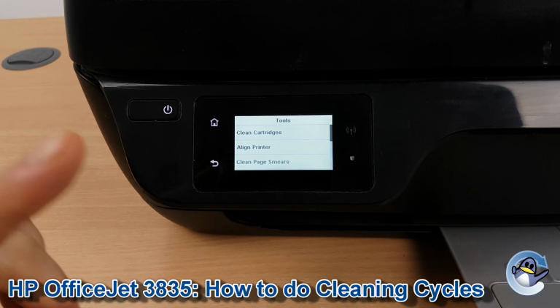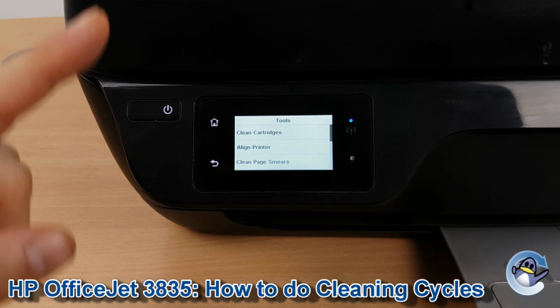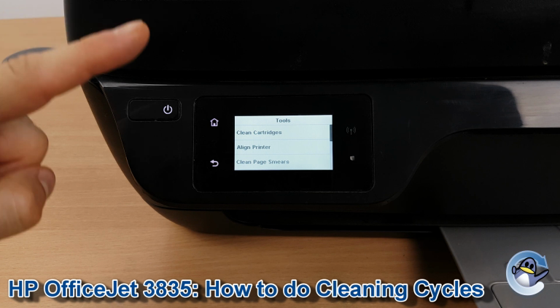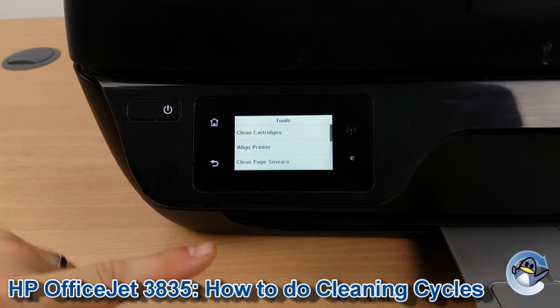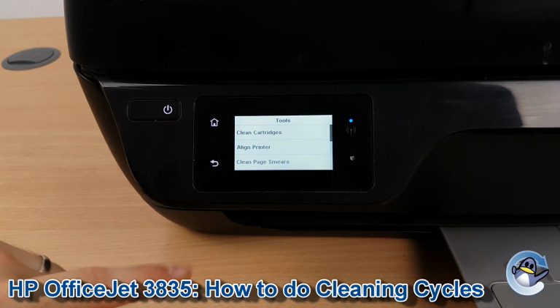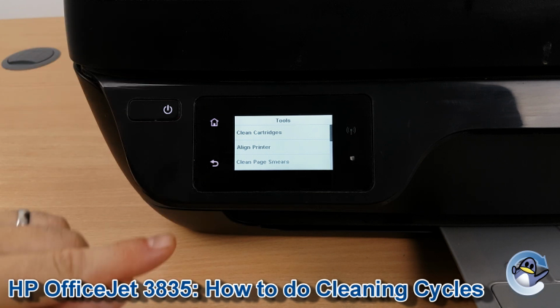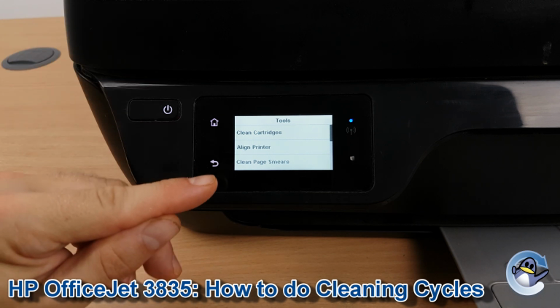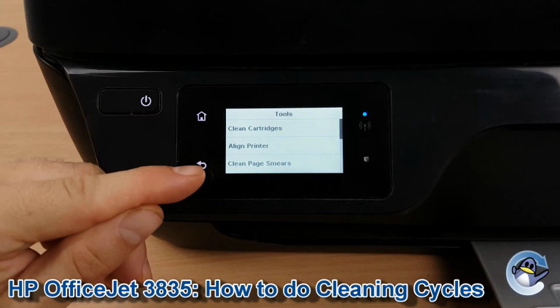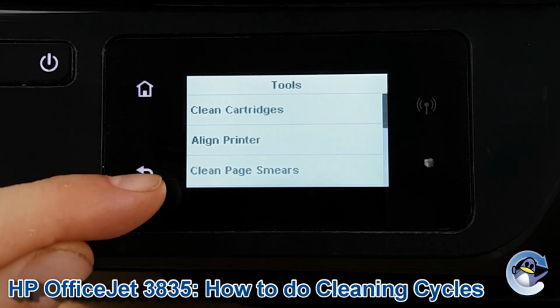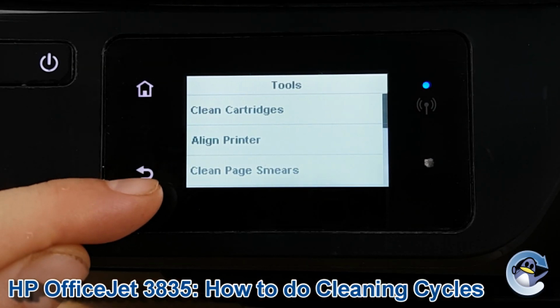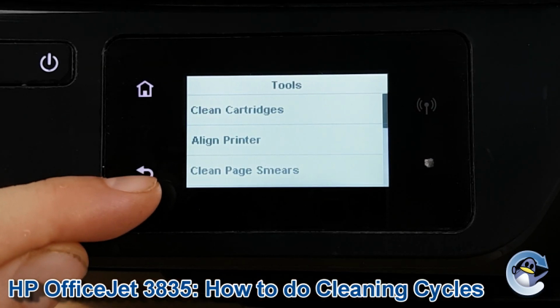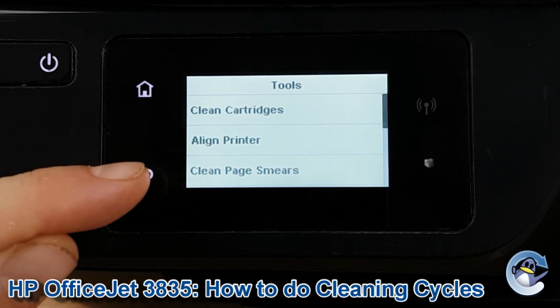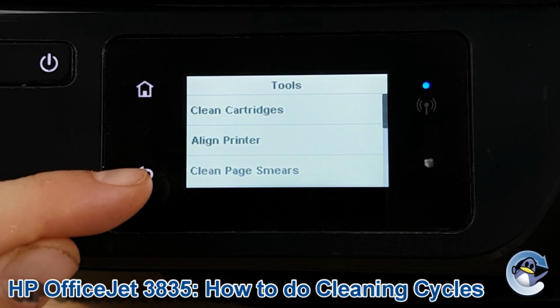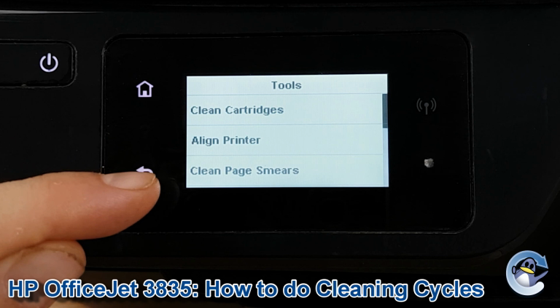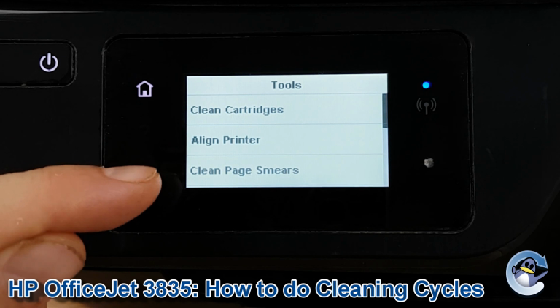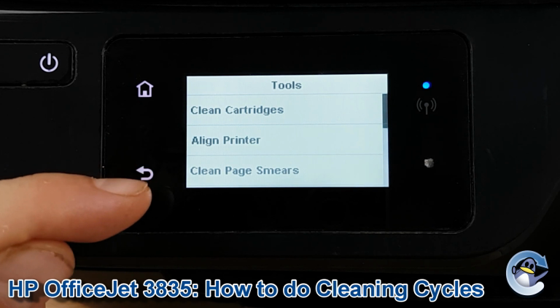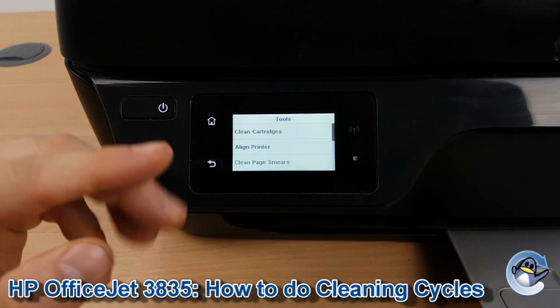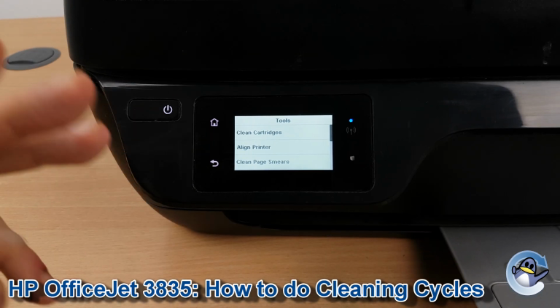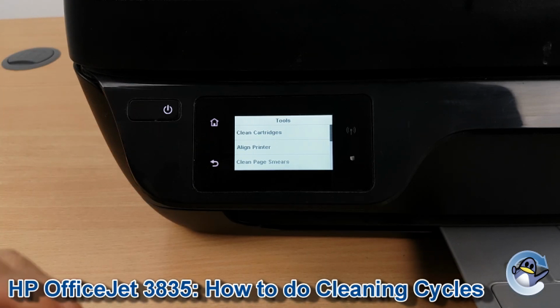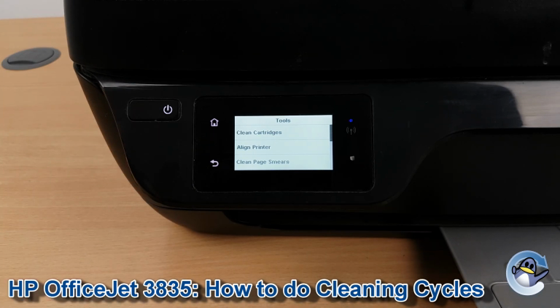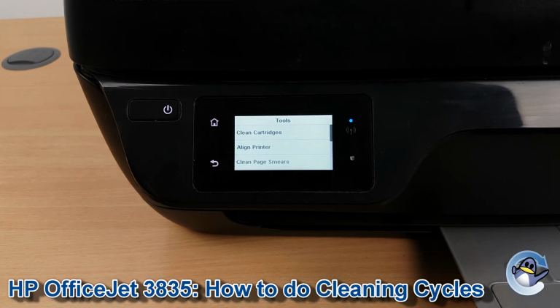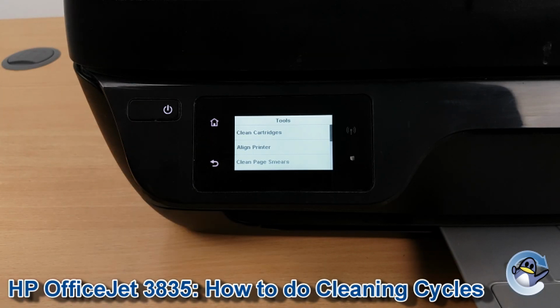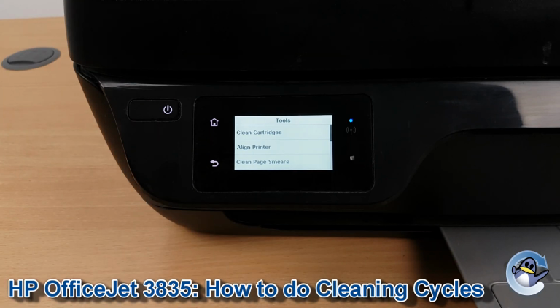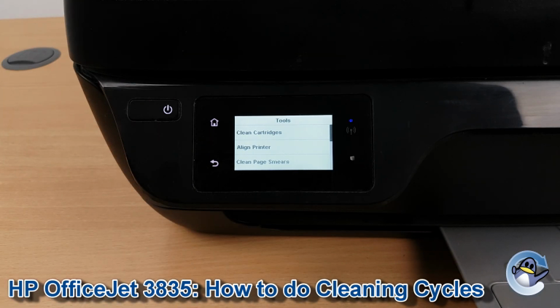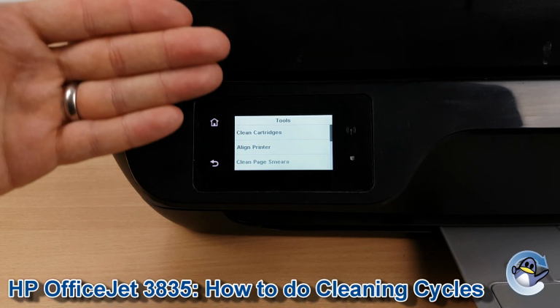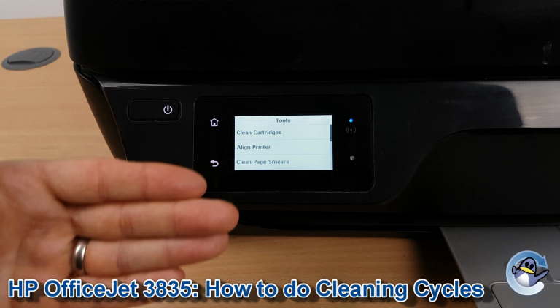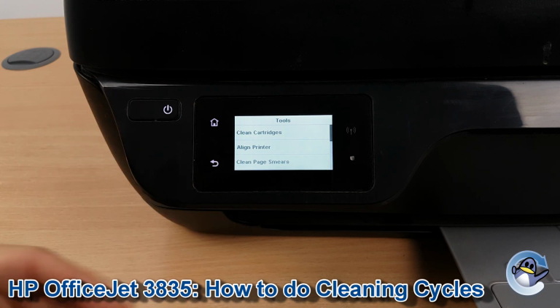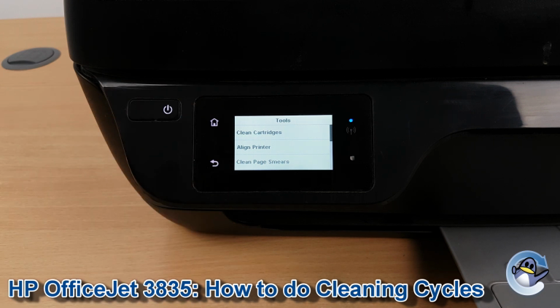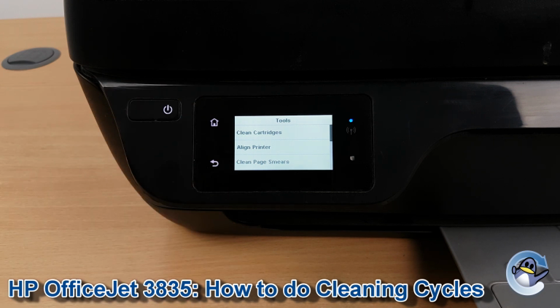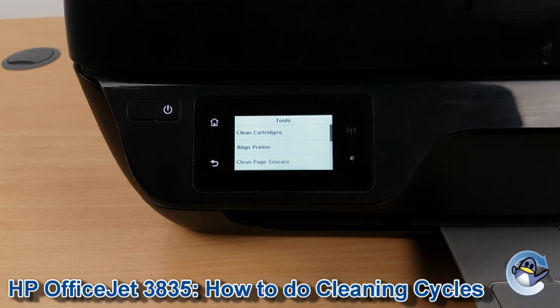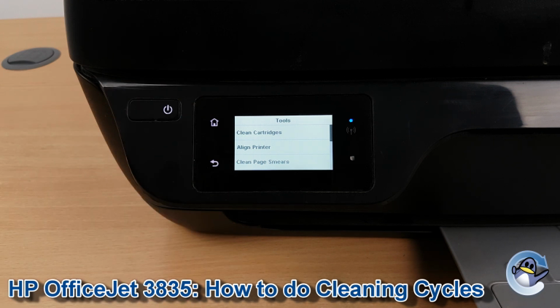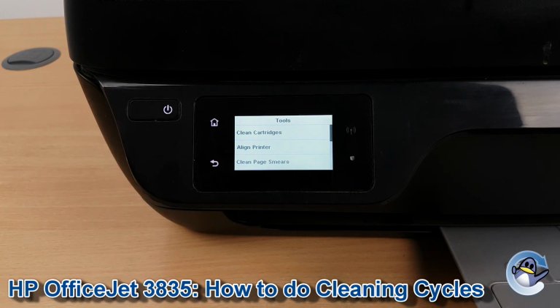If you're noticing marks running down your page, you probably want to go for Clean Page Smears, which you have at the bottom. That option is more for if there's ink within the printer that's just leaving marks up your page as it feeds through the printer, rather than the absence of colour I mentioned.